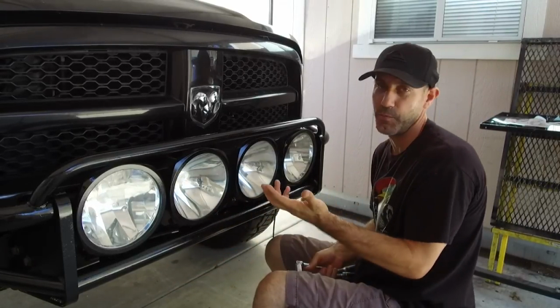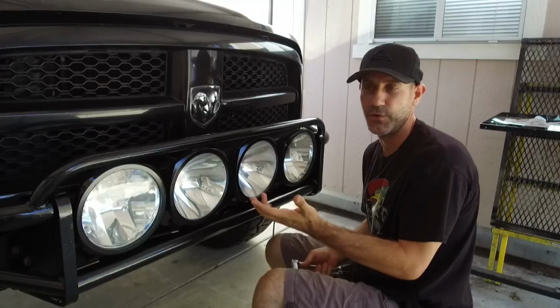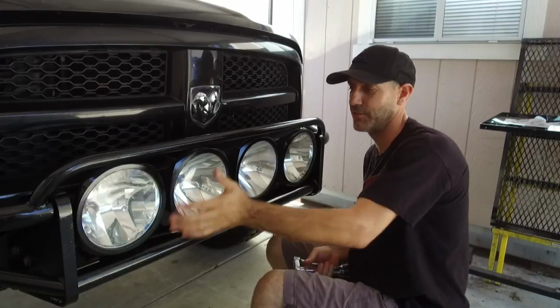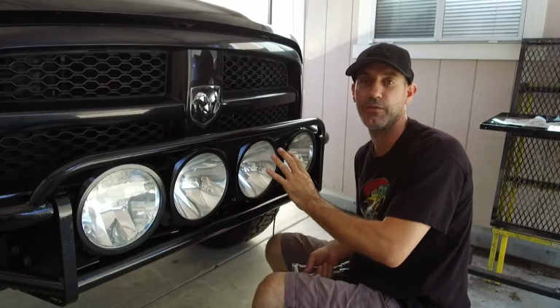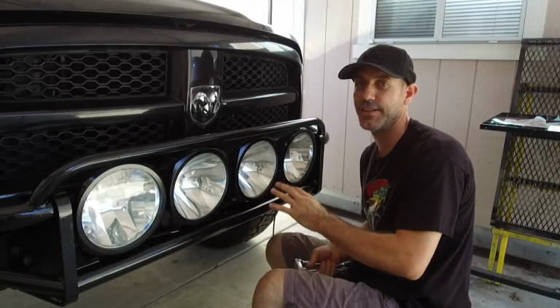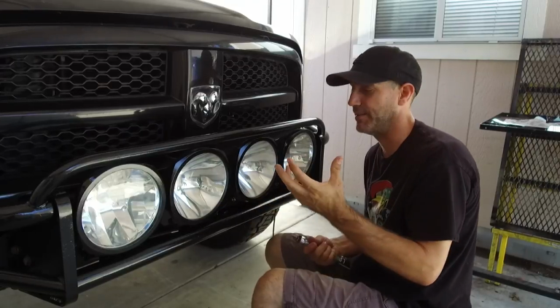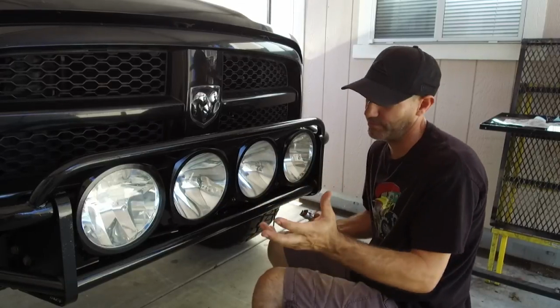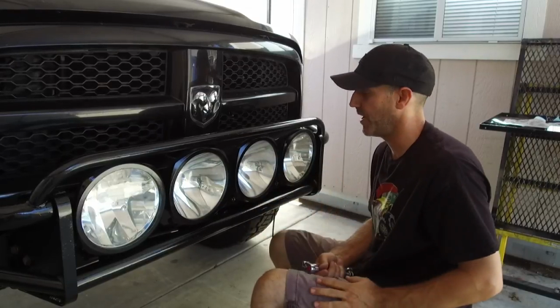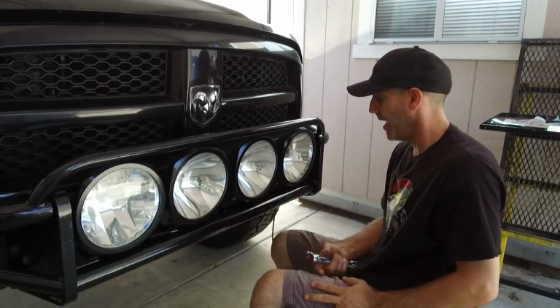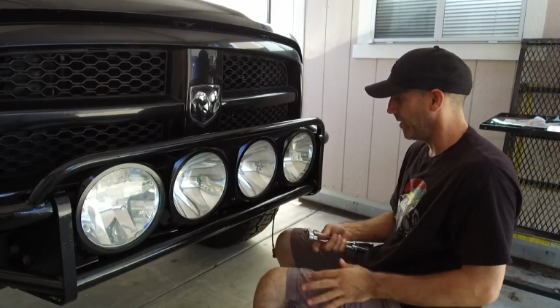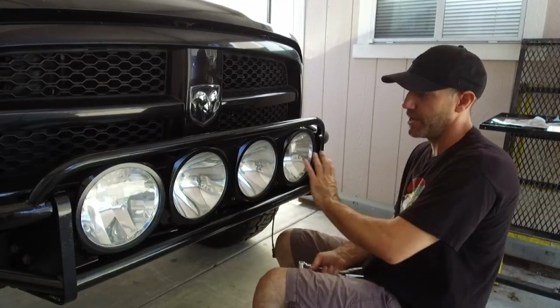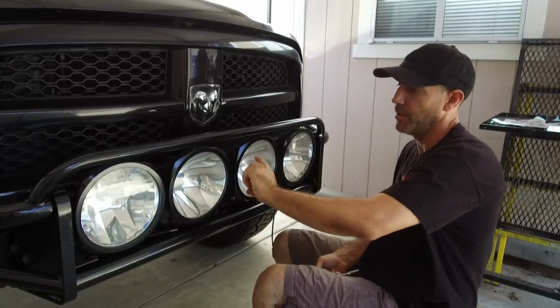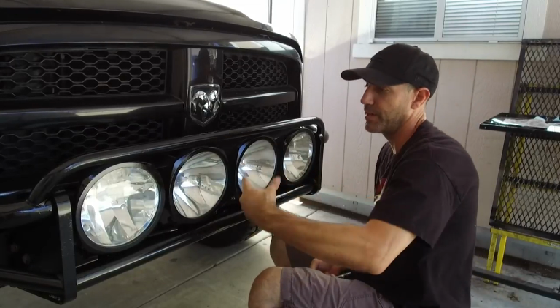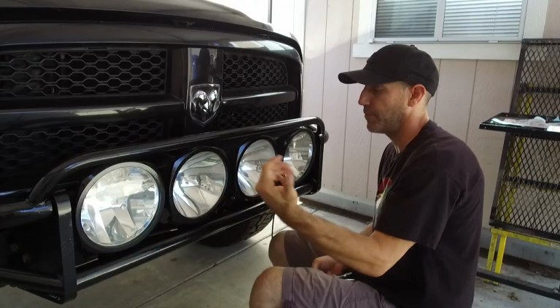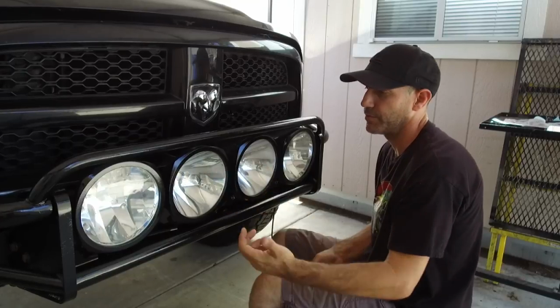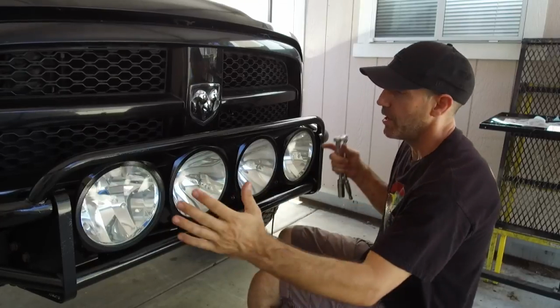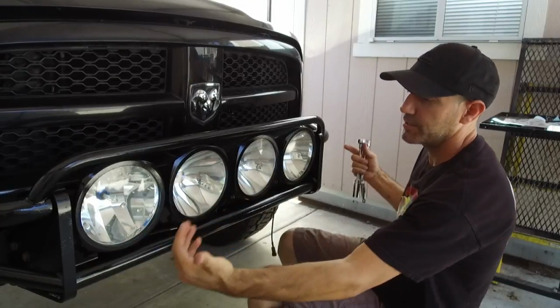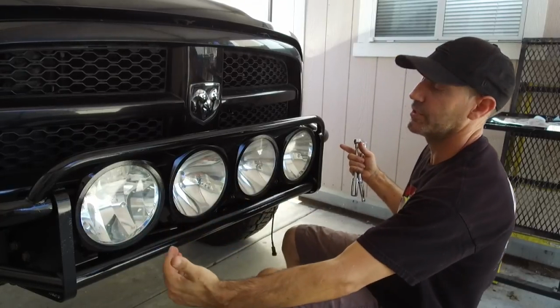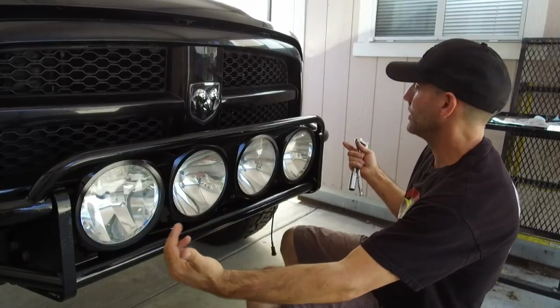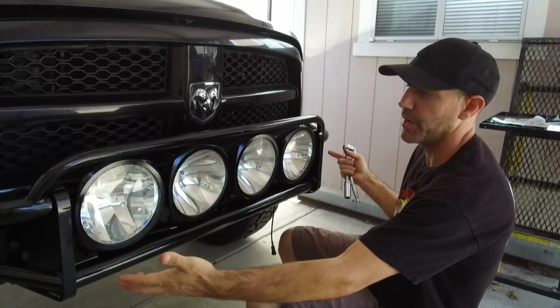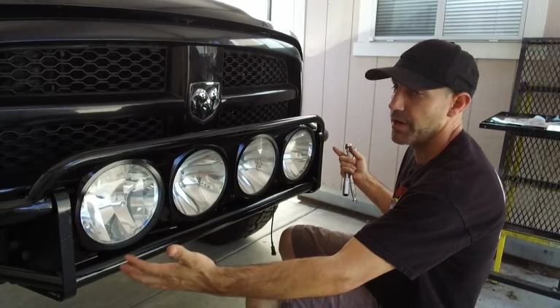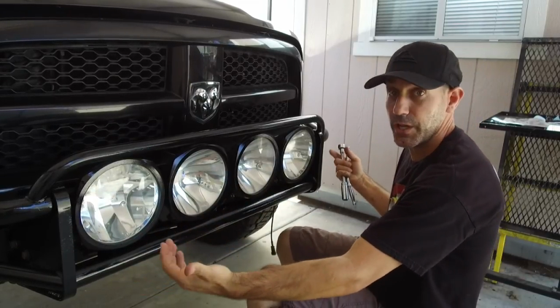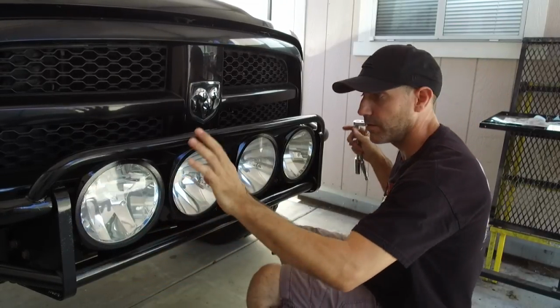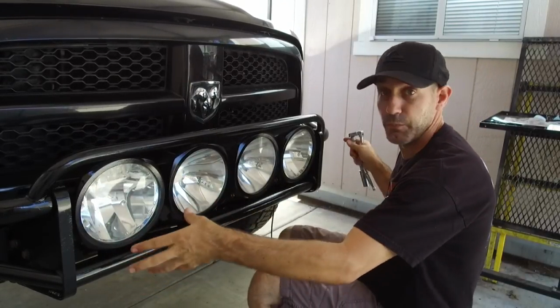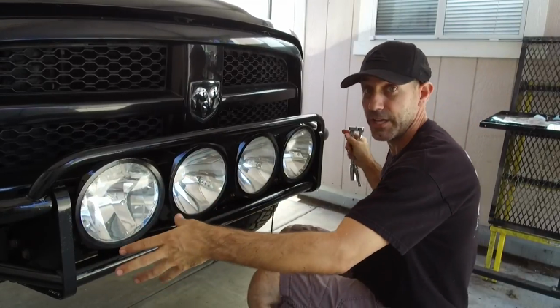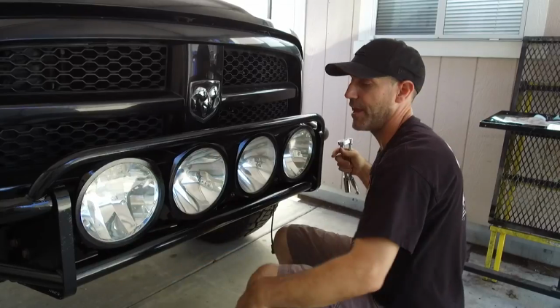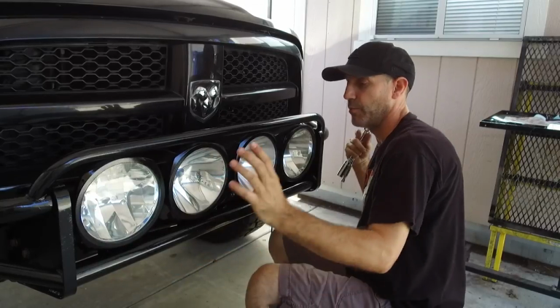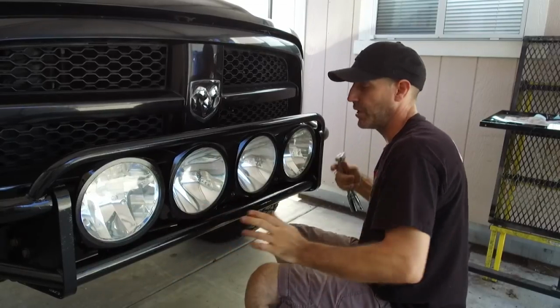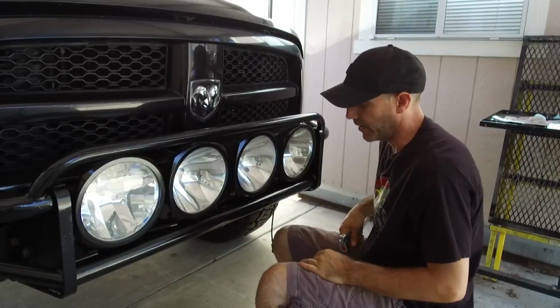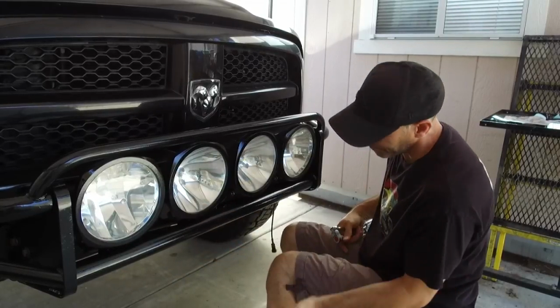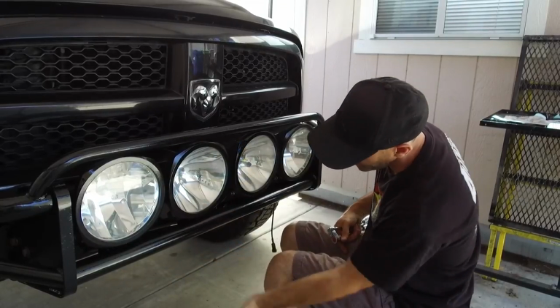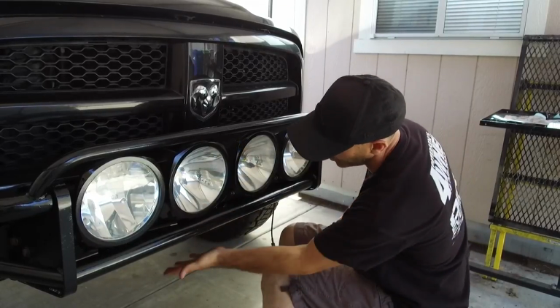I've been pulled over a few times because there's no covers on these lights, but they're pretty rad. I went ahead and pulled the bezels off, painted those up, knocked the big chunks of rust off the bumper, and put some black paint on that before I put it back on.